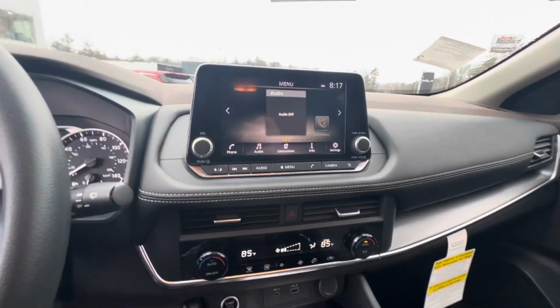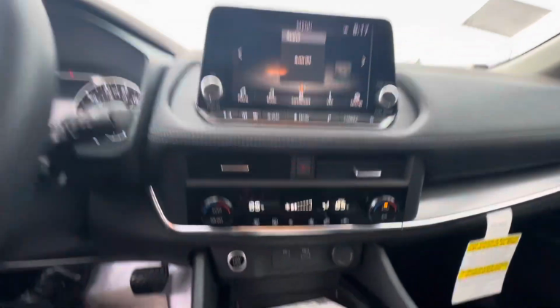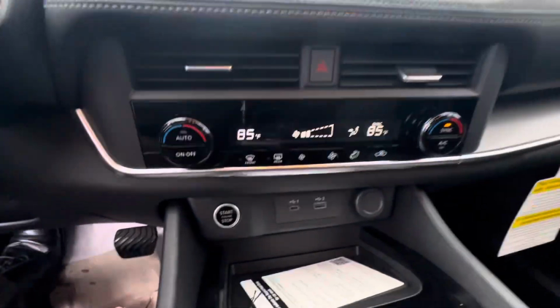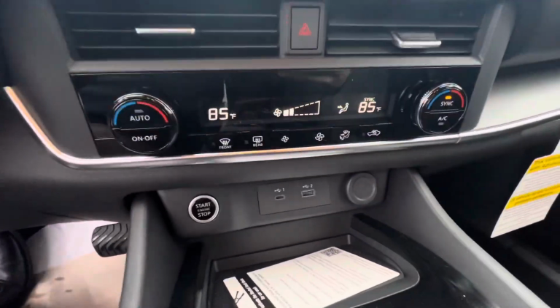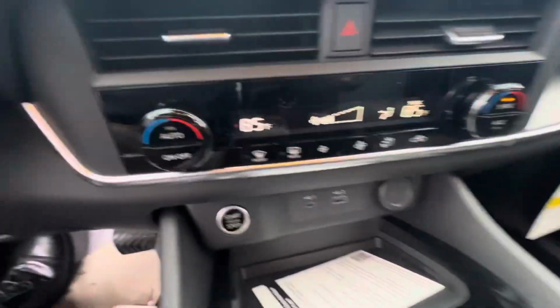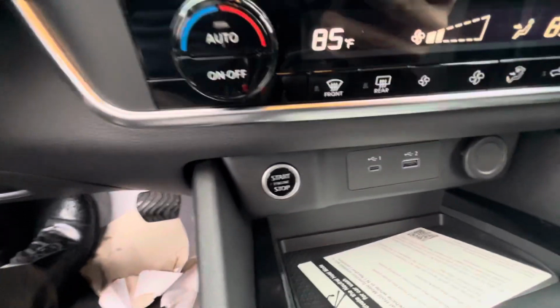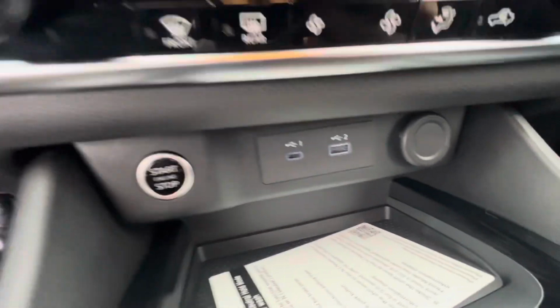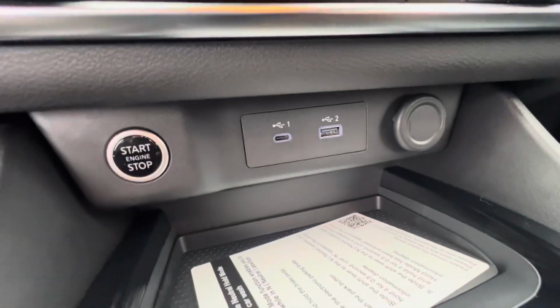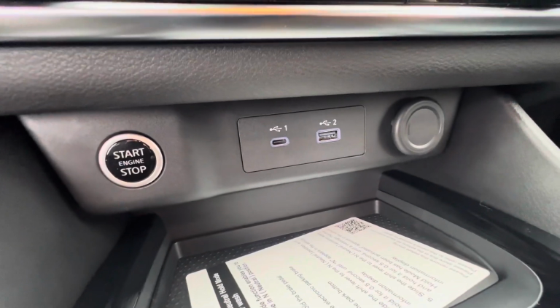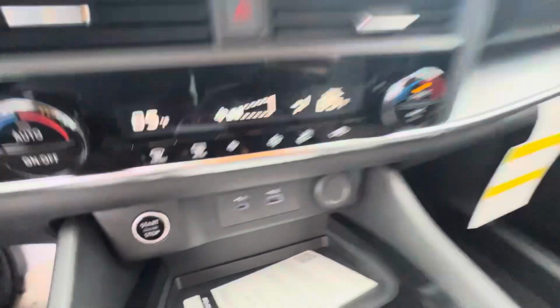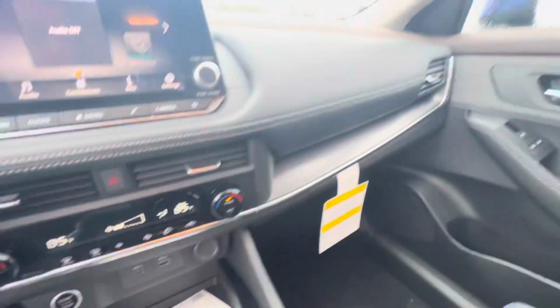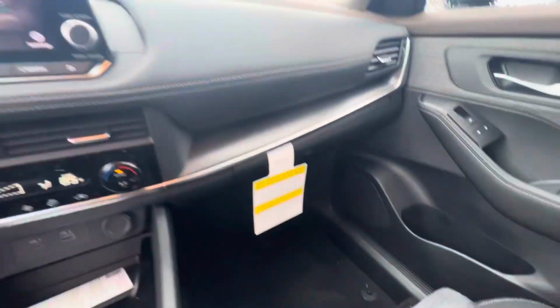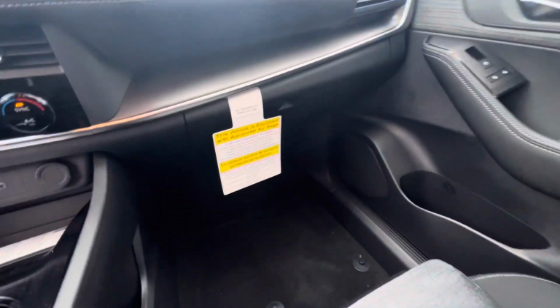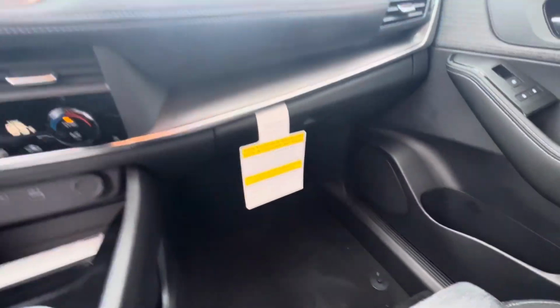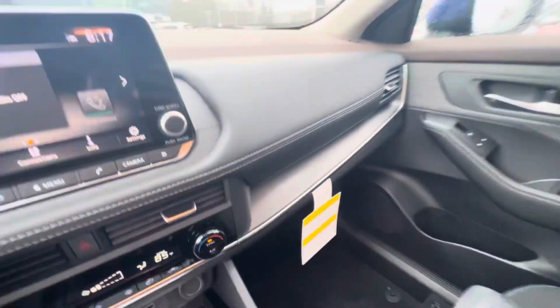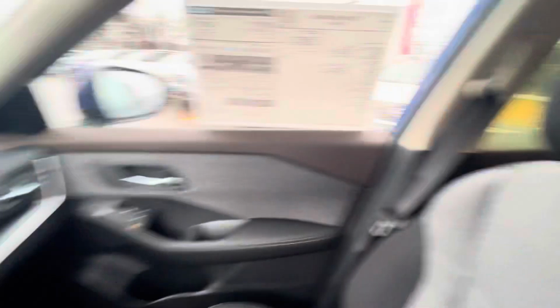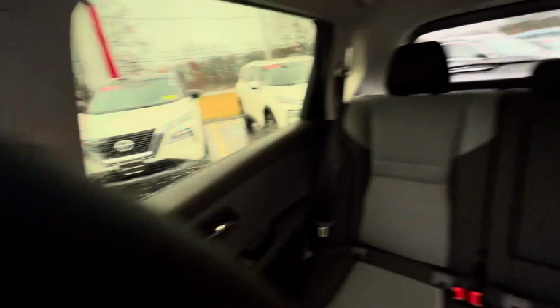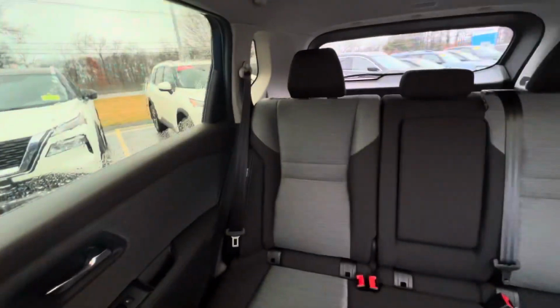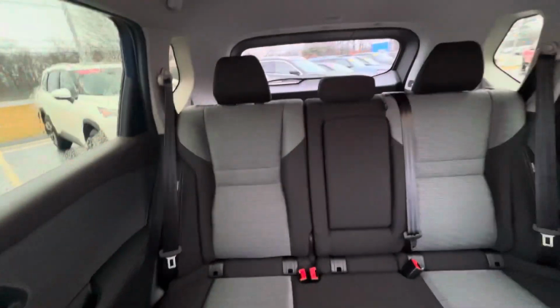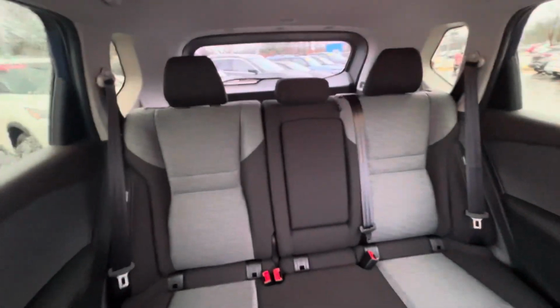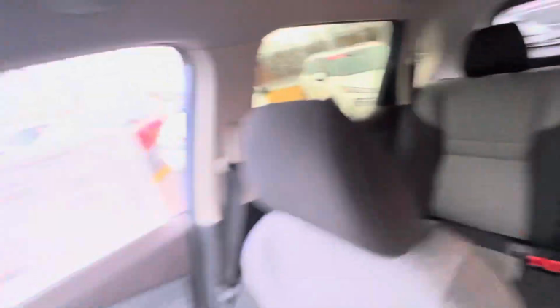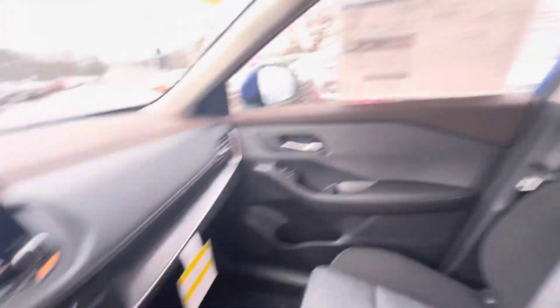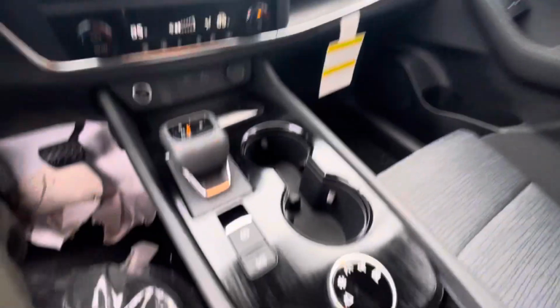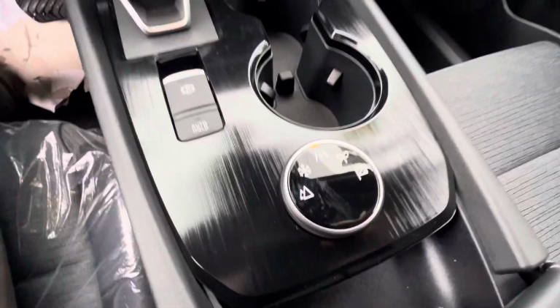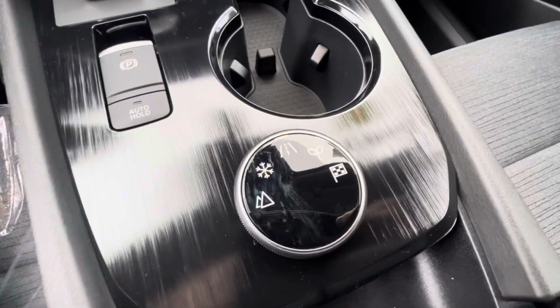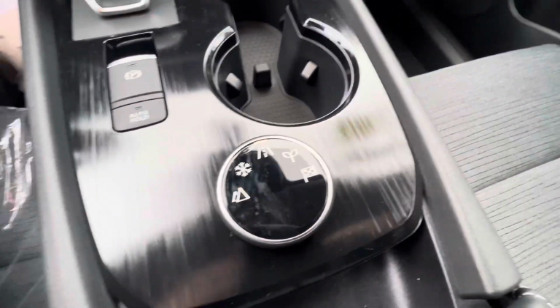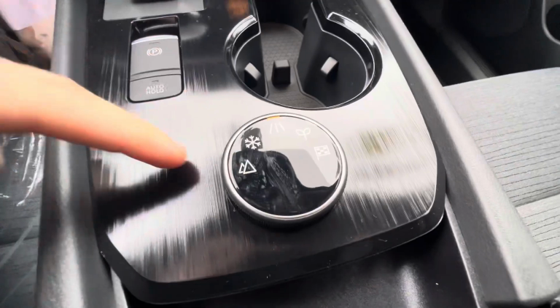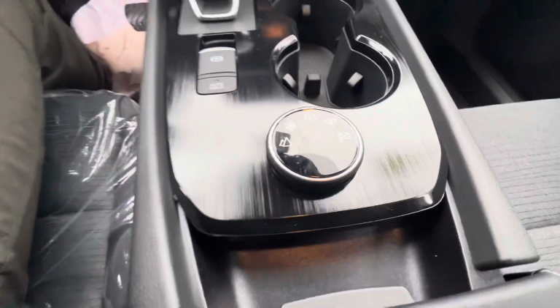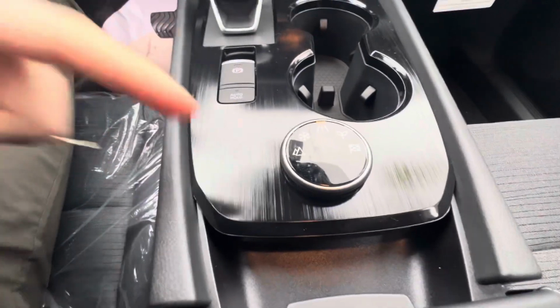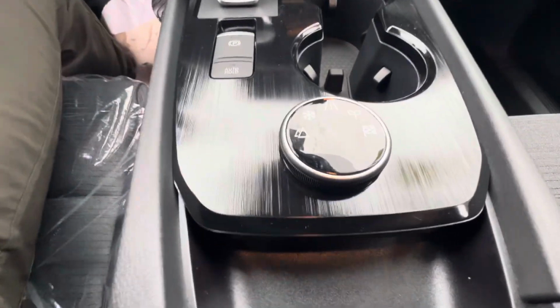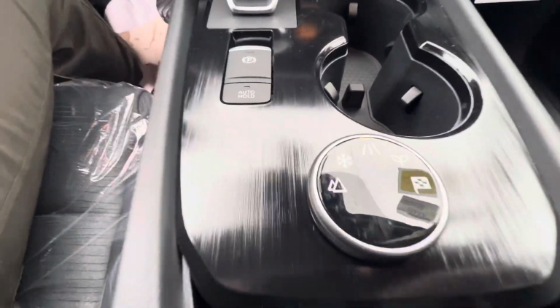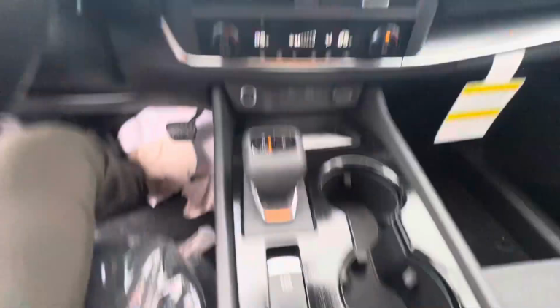This is a base SV — it still comes with your Apple CarPlay and Android Auto integrated screen. Here's your climate control options, push start, some of your plugins right there, and storage right underneath. Getting a nice view of the back seat there.